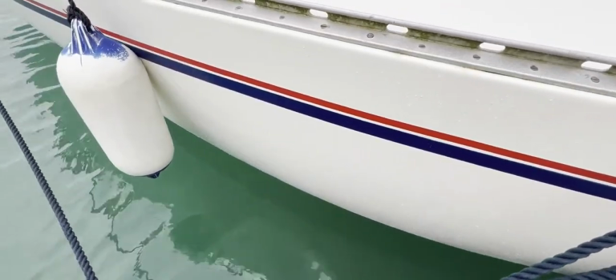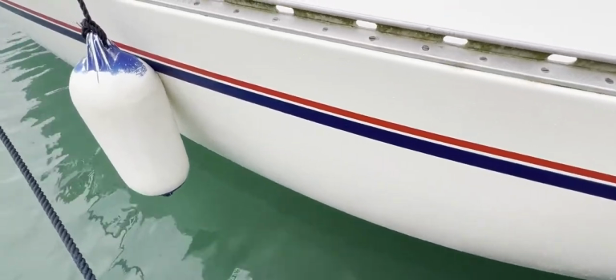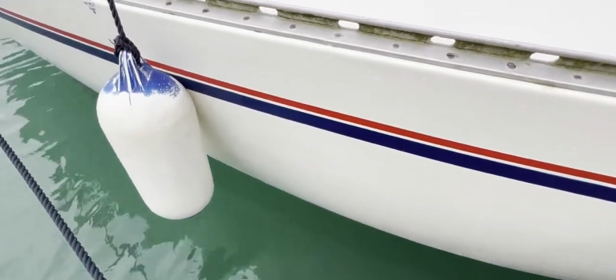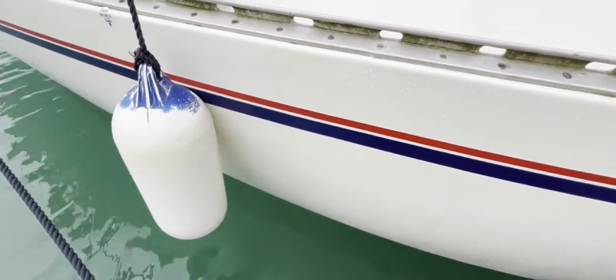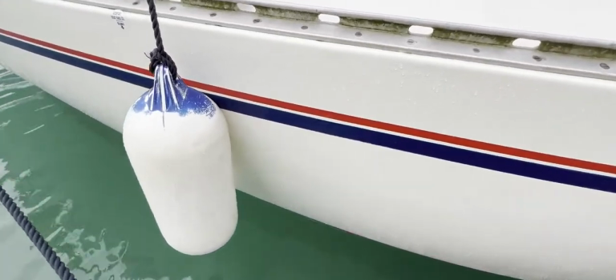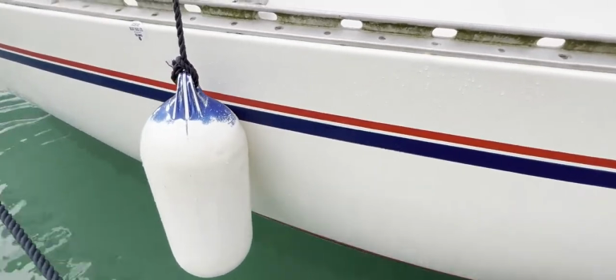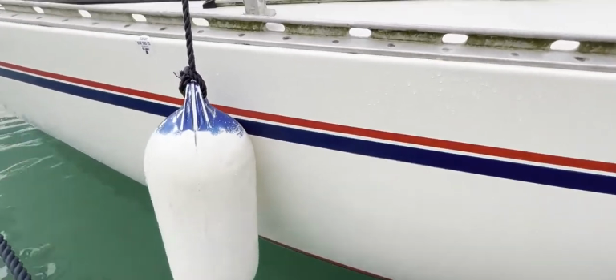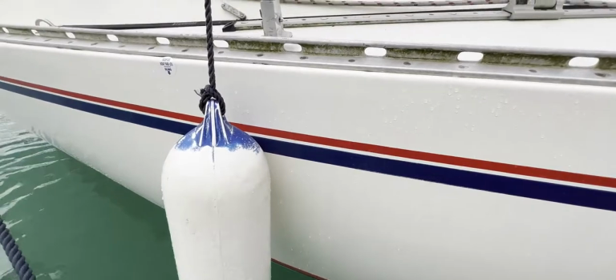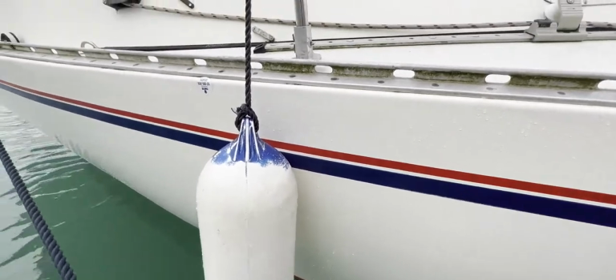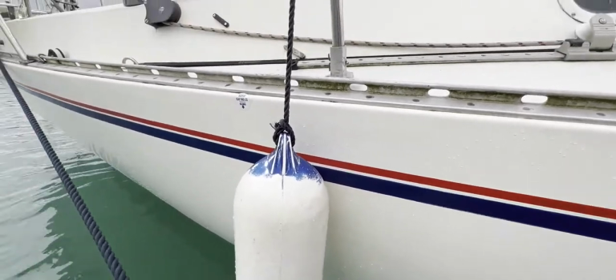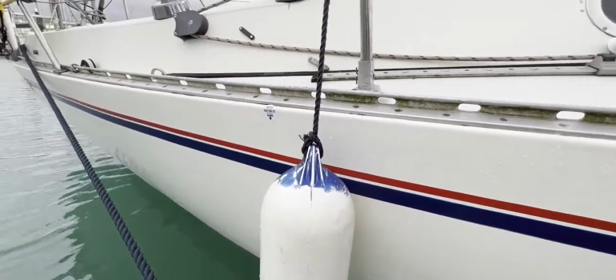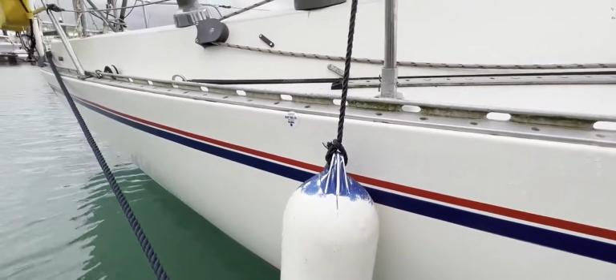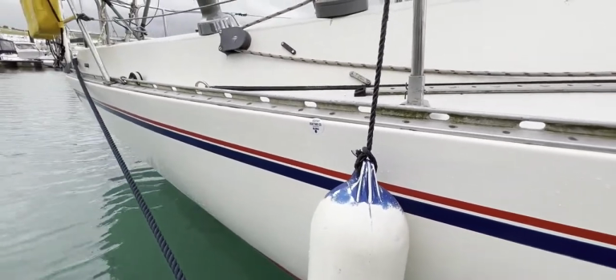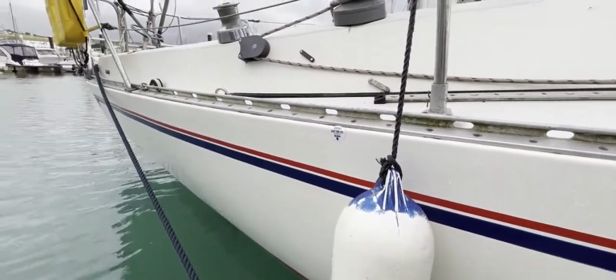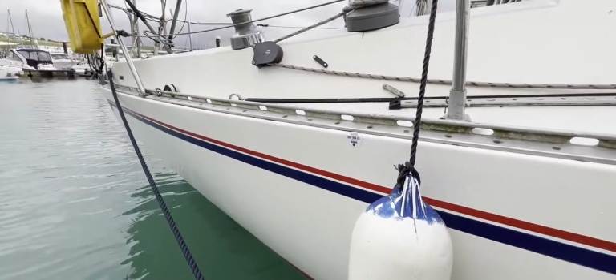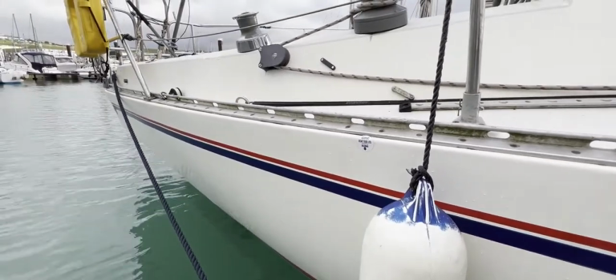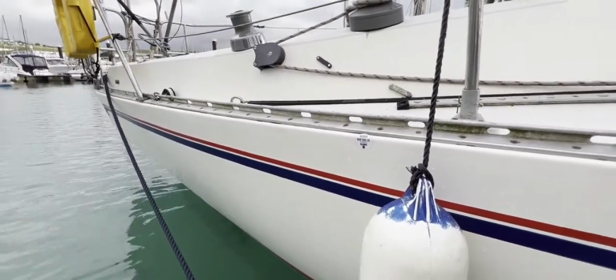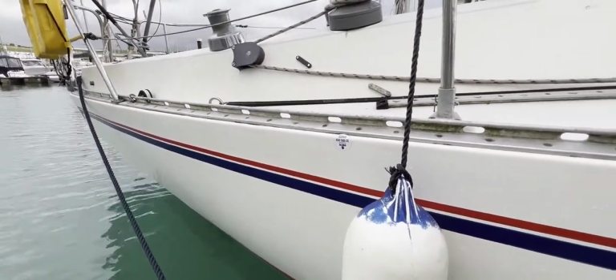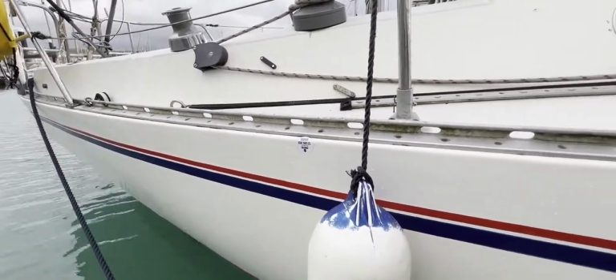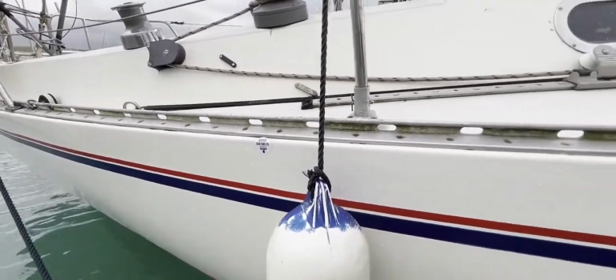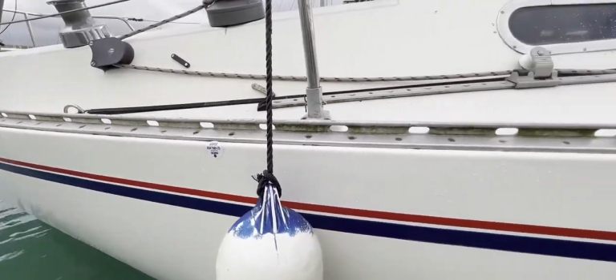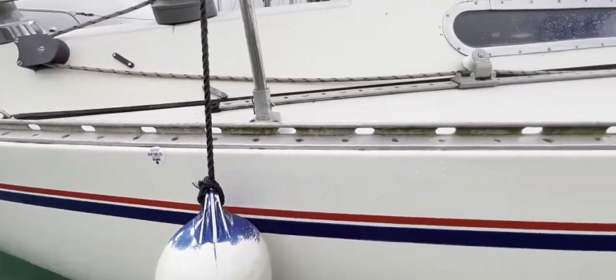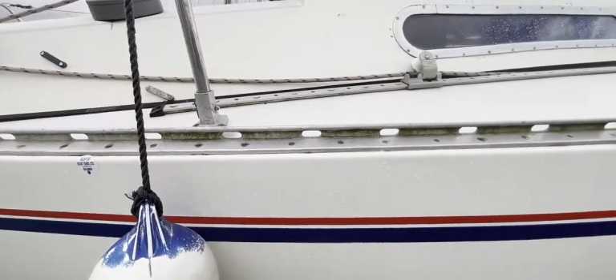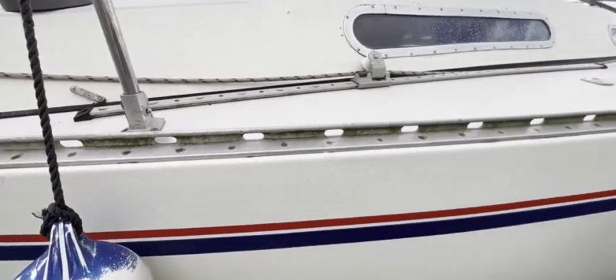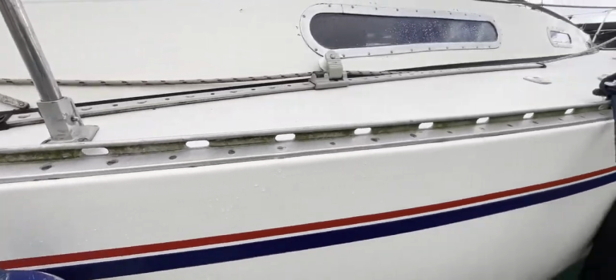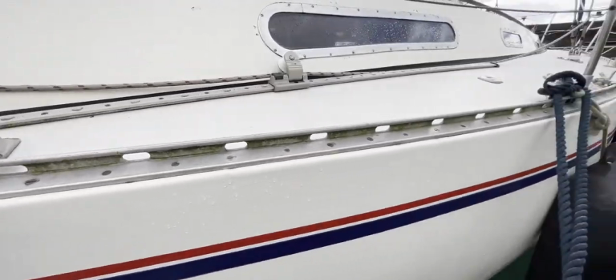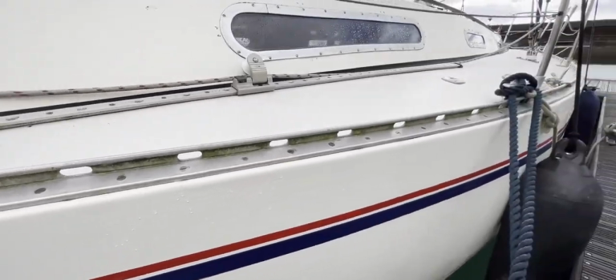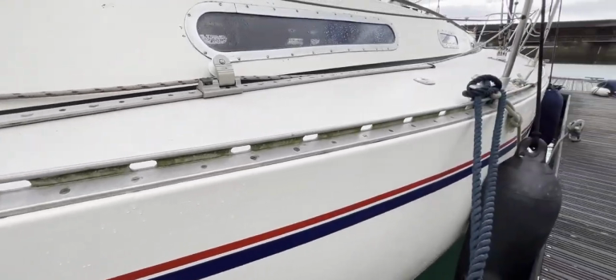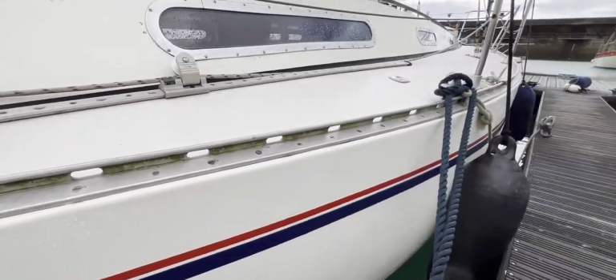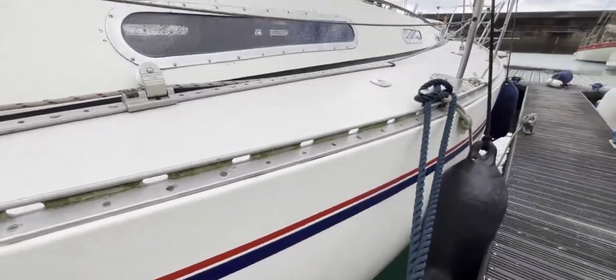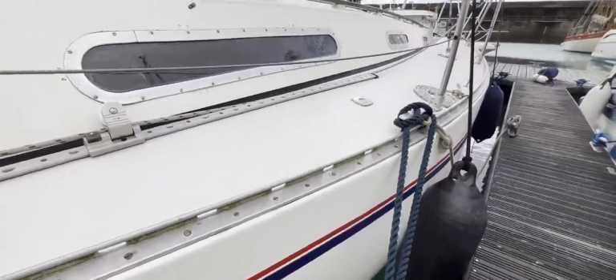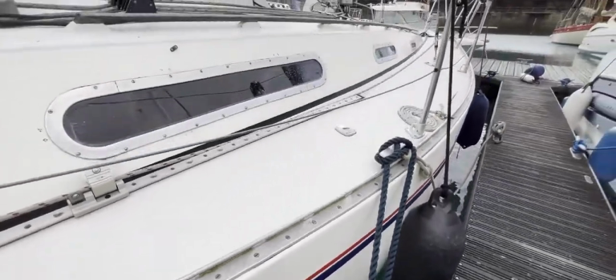This has been Tim from Boatshed Drop Brokers showing you the hull and exterior of this 1983 Sadler 34. If you'd like any more information, just go to boatshedbrighton.com for lots more pictures, videos, and virtuality. Thanks for watching.